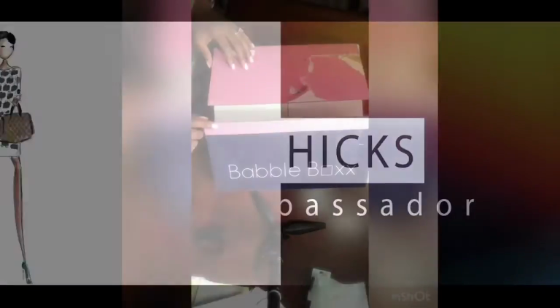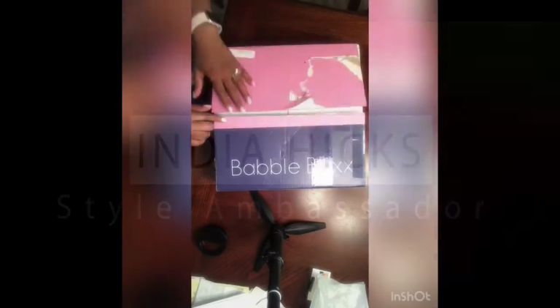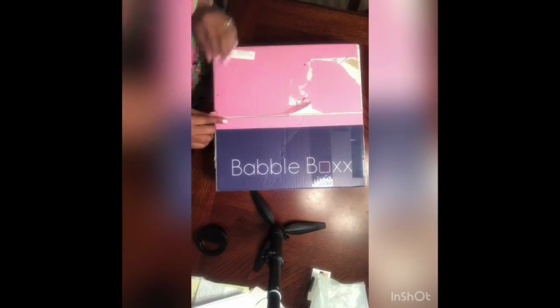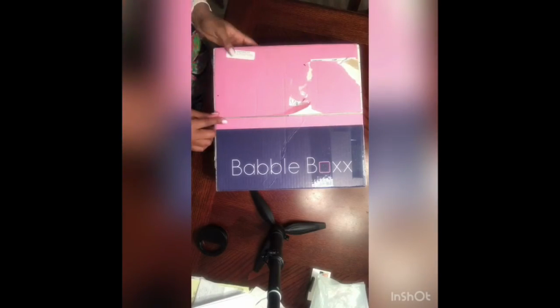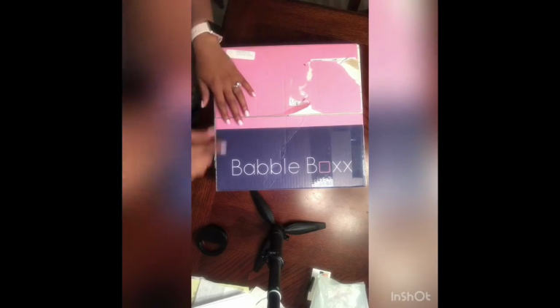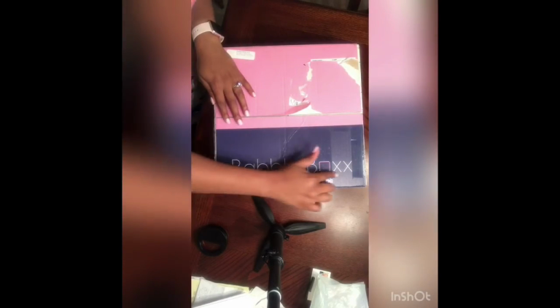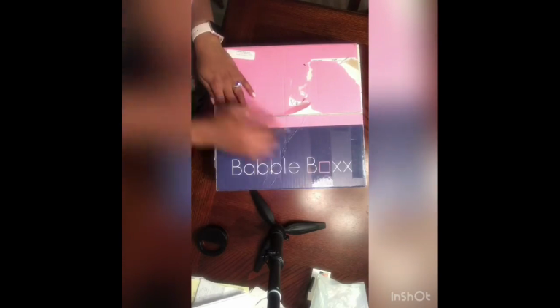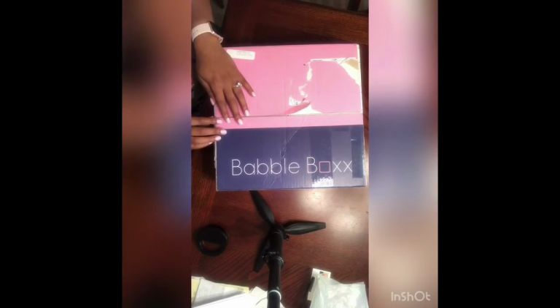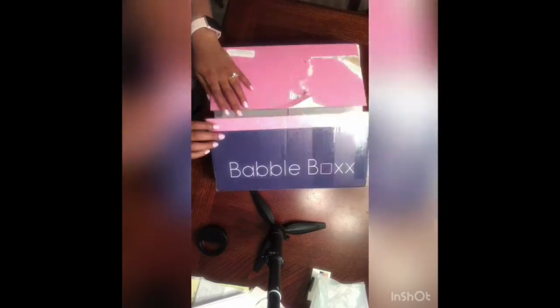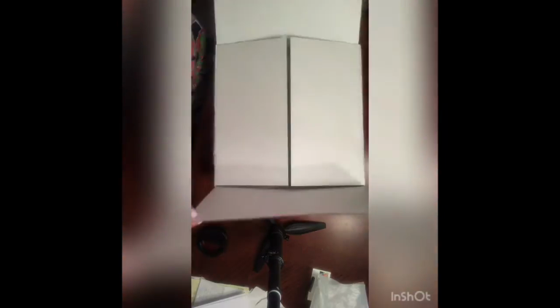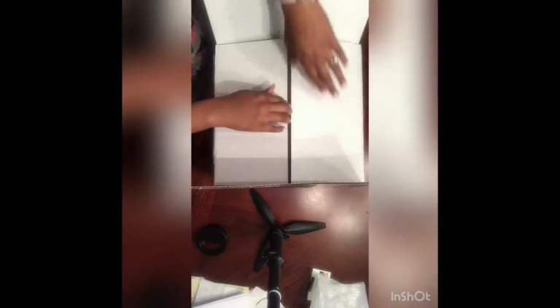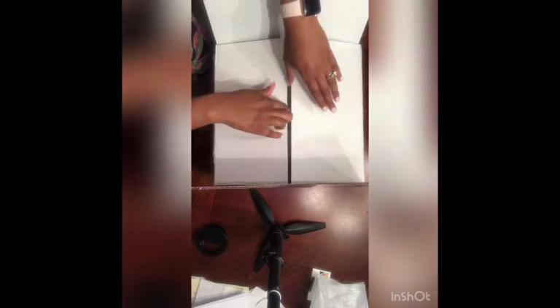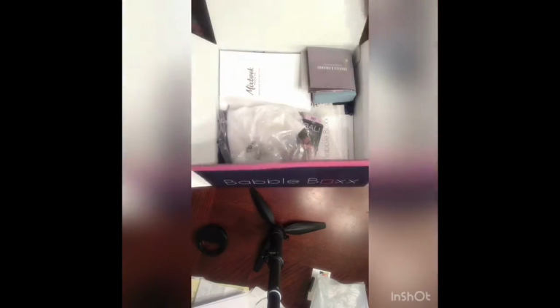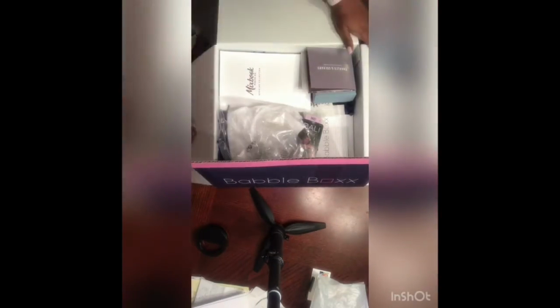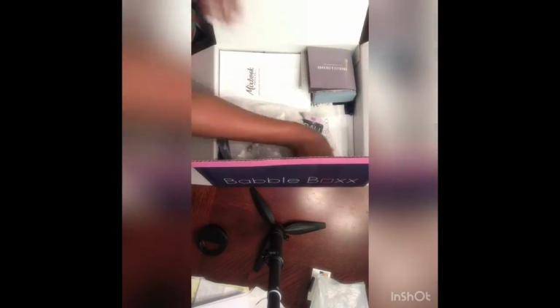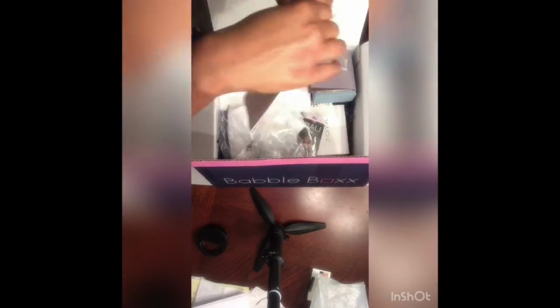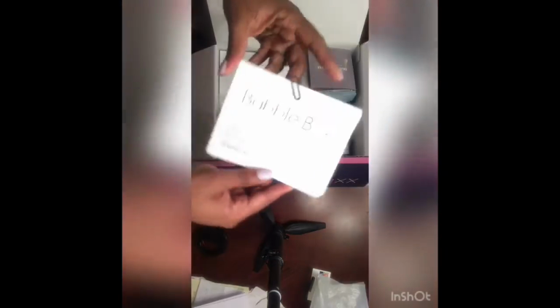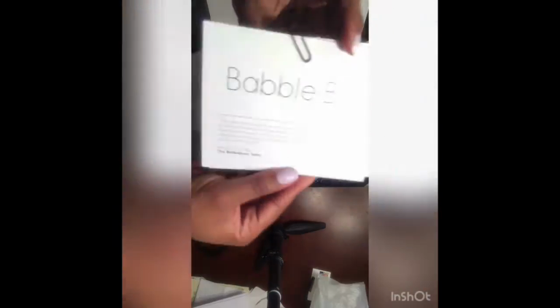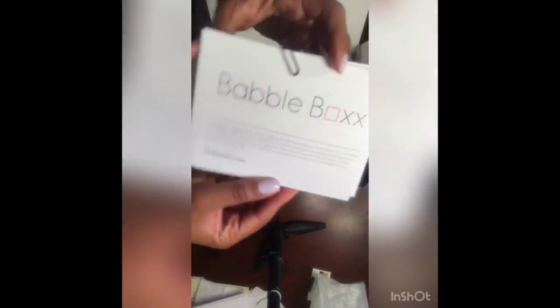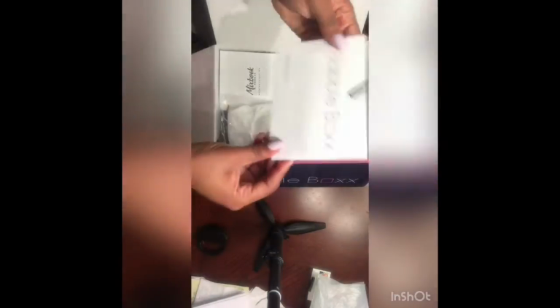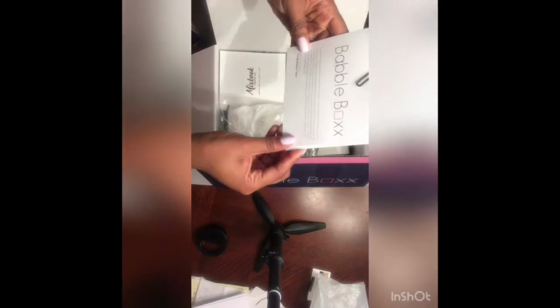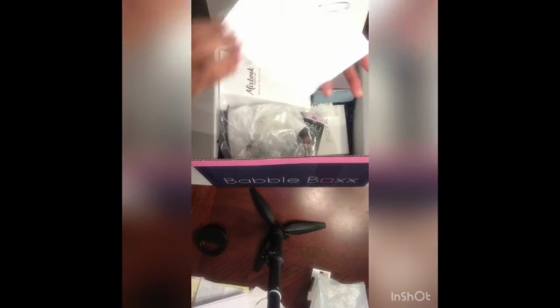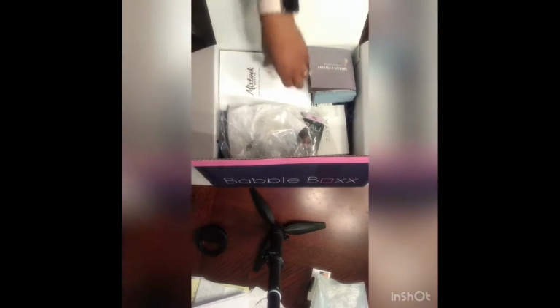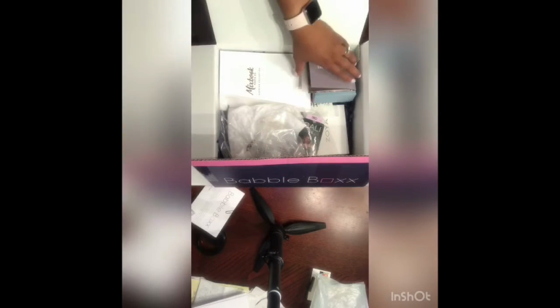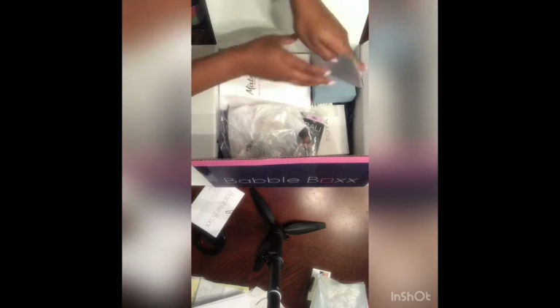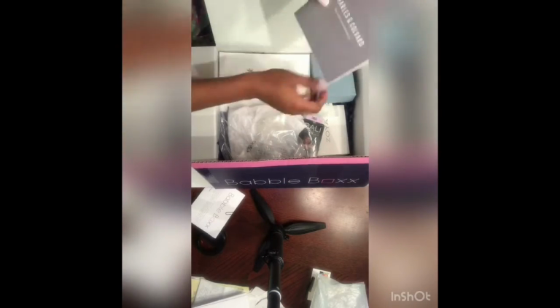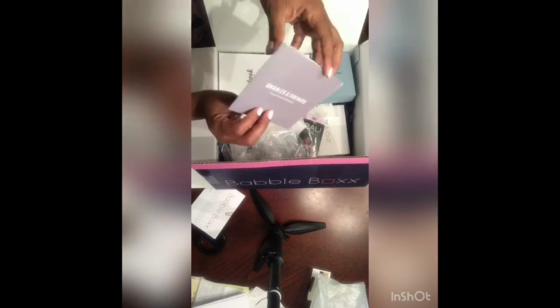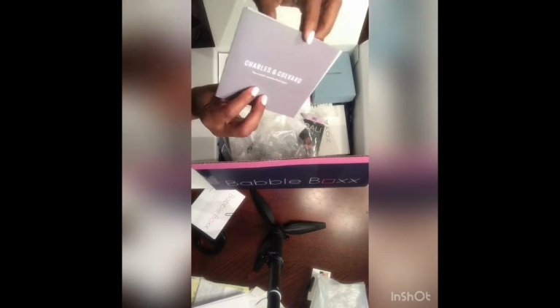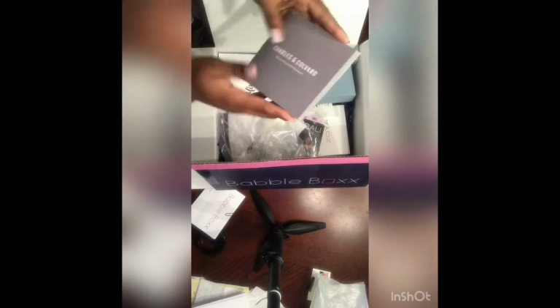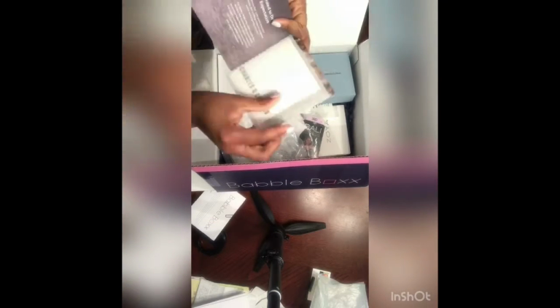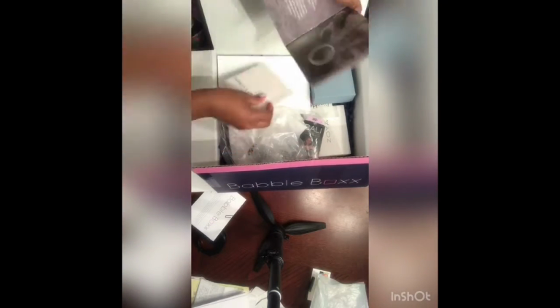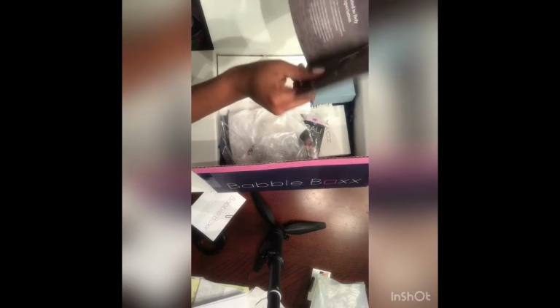Hi everyone, I'm Allie and today I've teamed up with Babbel Box to bring you the Bridal Bliss Box. This box is for brides to help you look amazing on your big day. I wanted to do an unboxing to show you all the unique things that you can have on your special day.